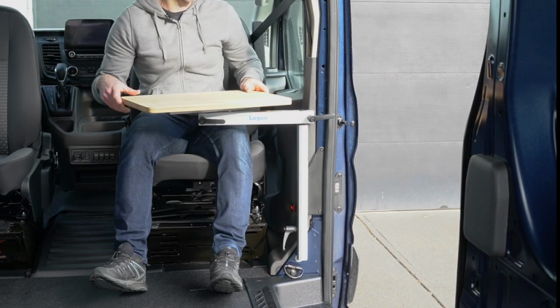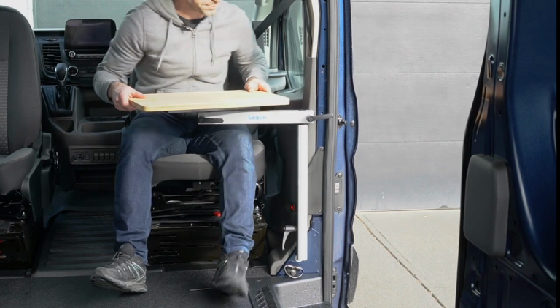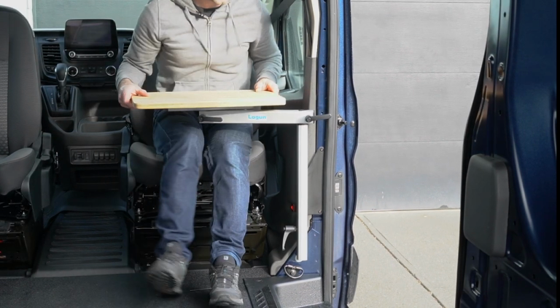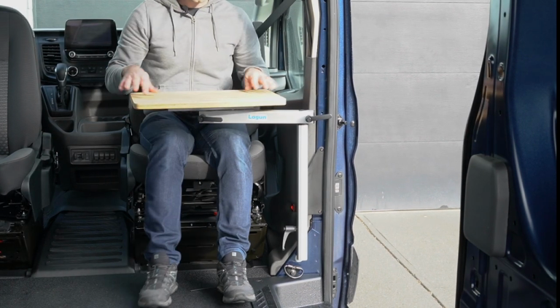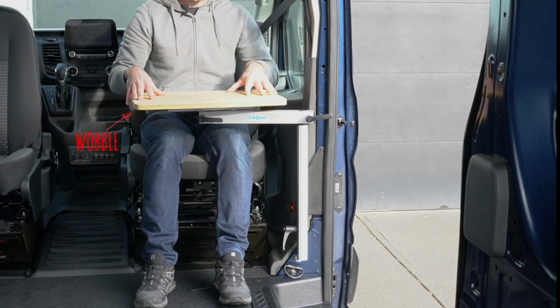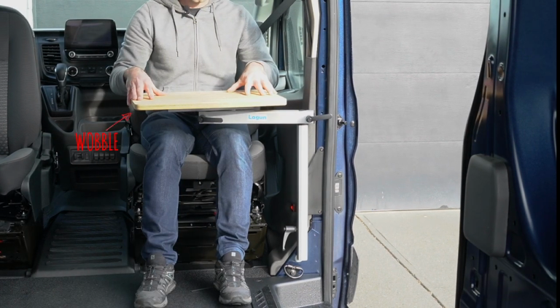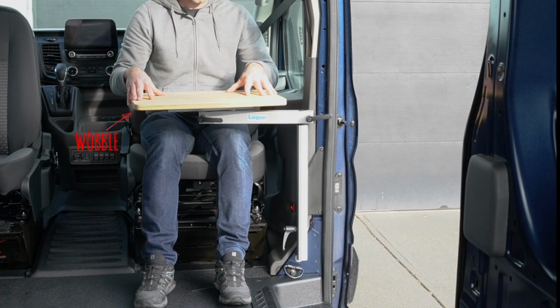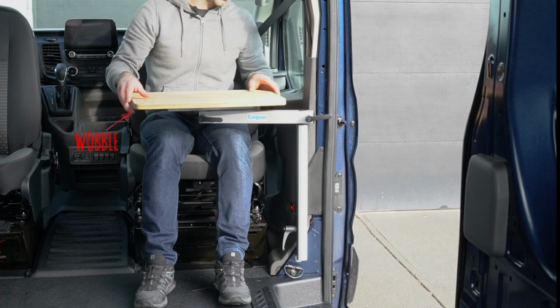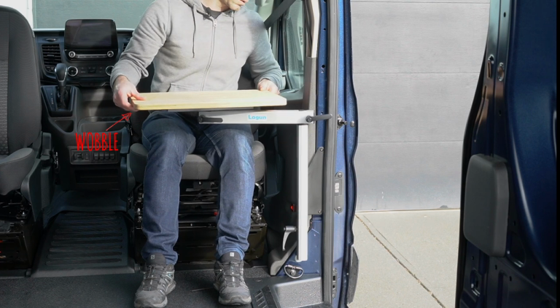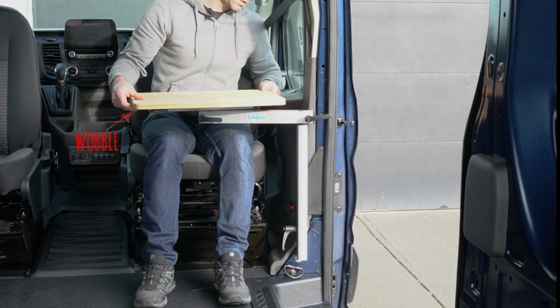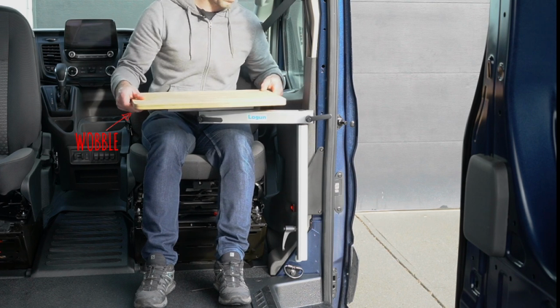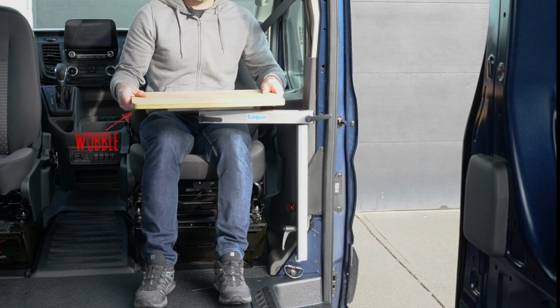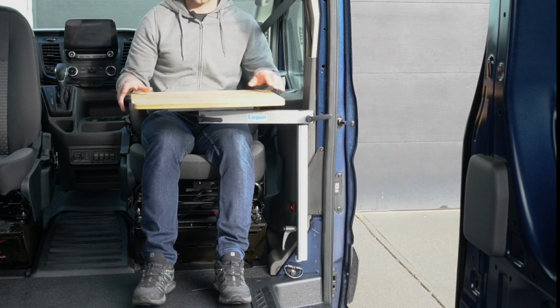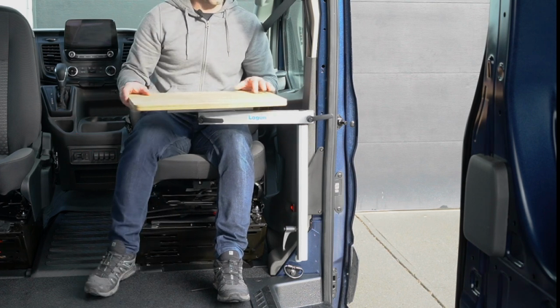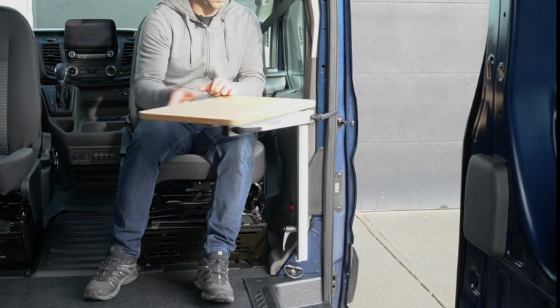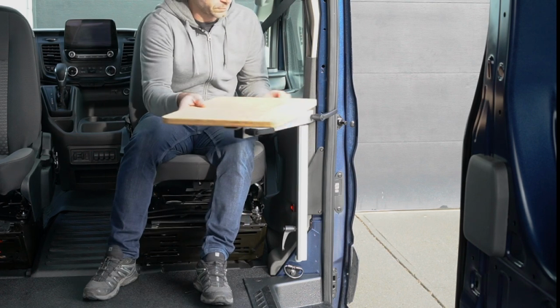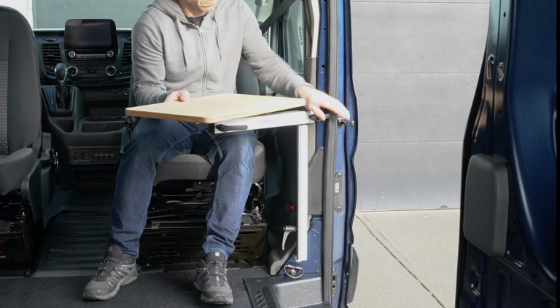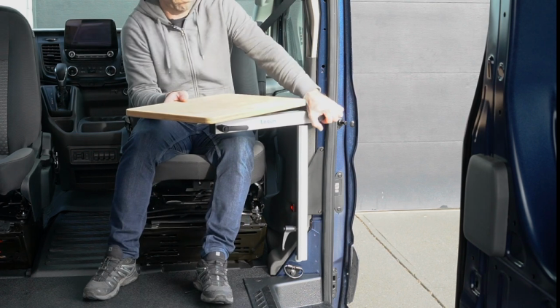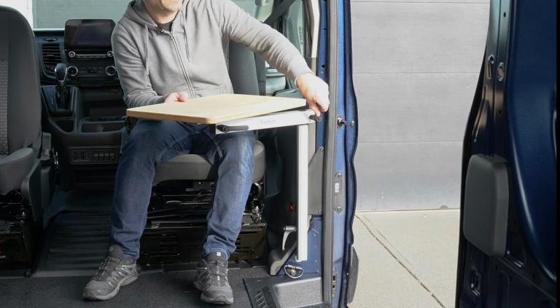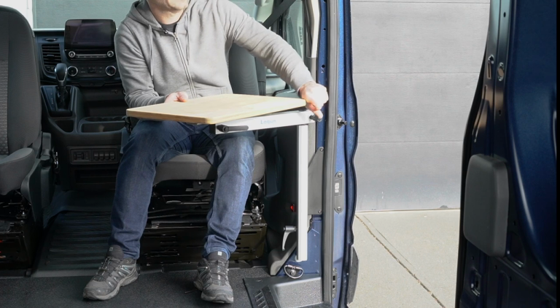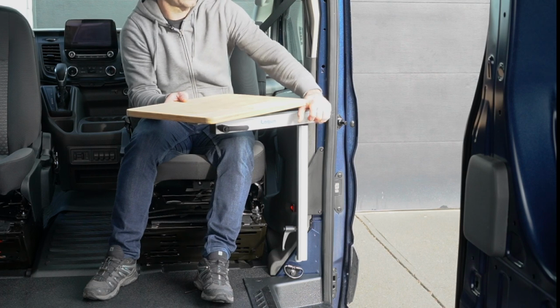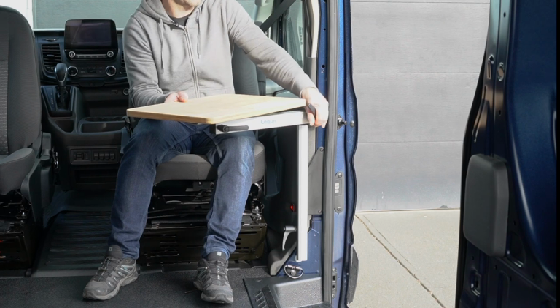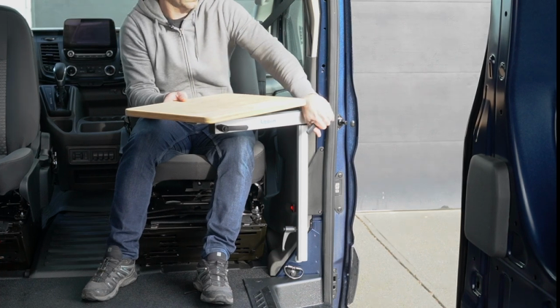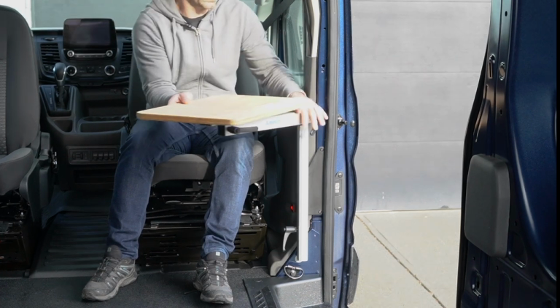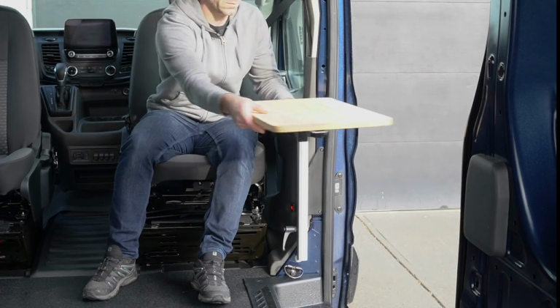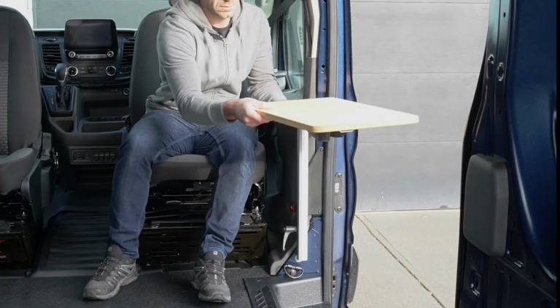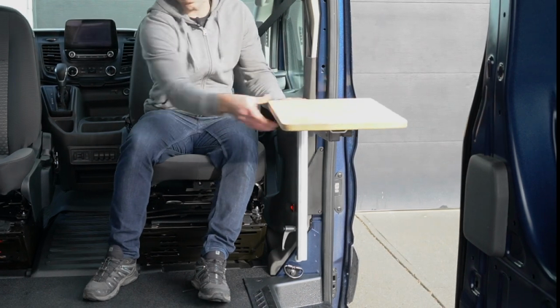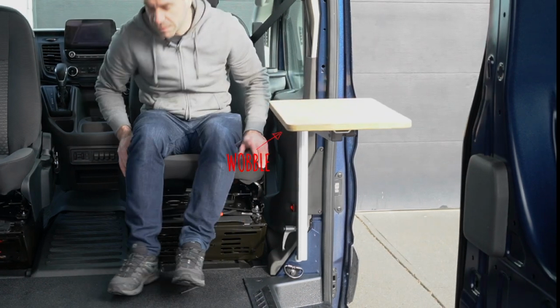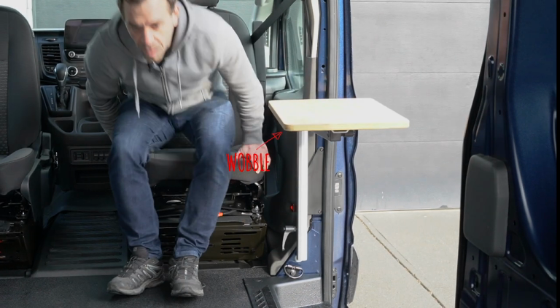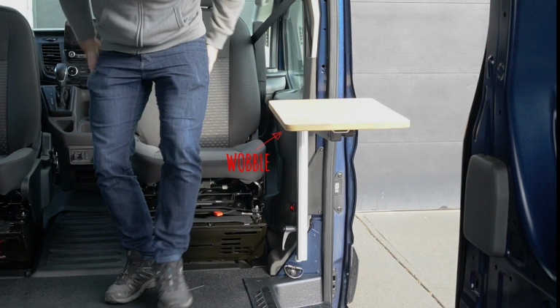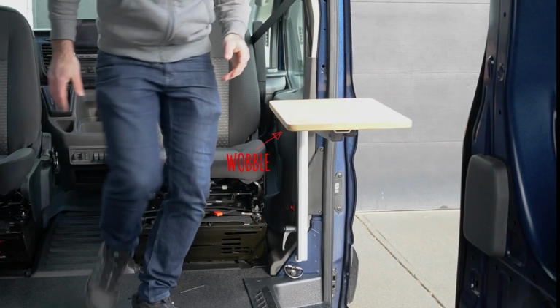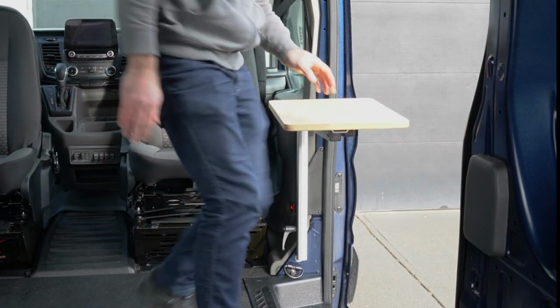Pay attention to the wobble here. The wobble comes from the B-pillar, not from the mount plate. It won't go away, so if it's an issue for you please consider a different solution.